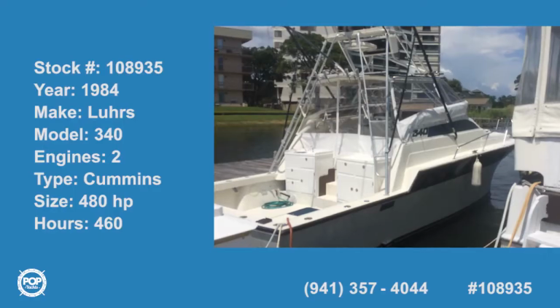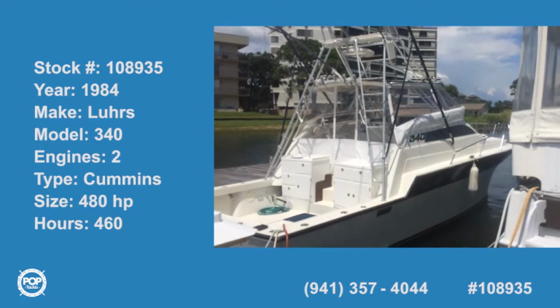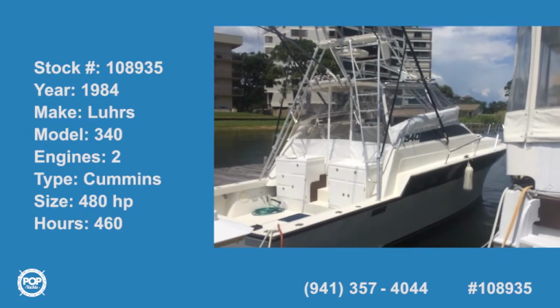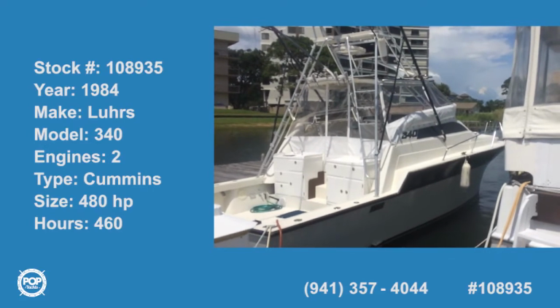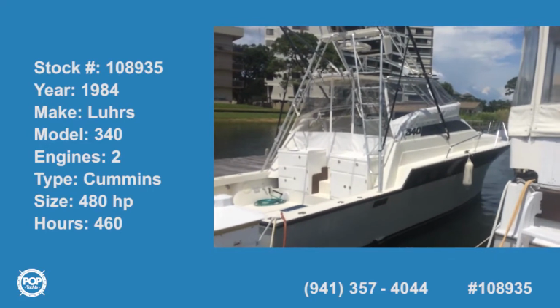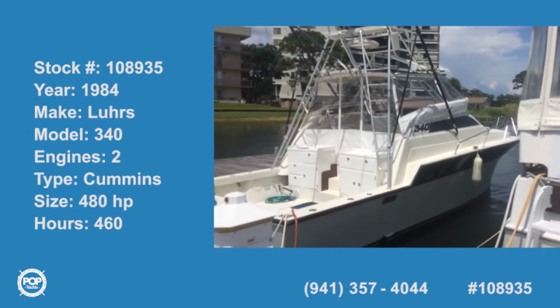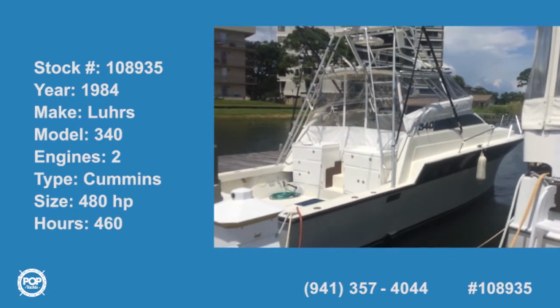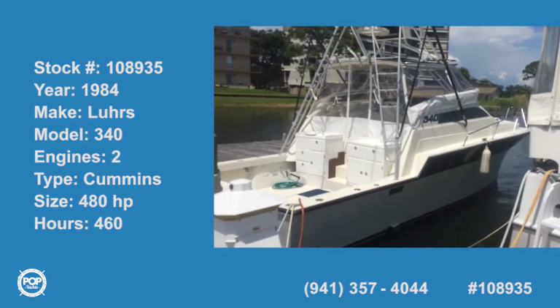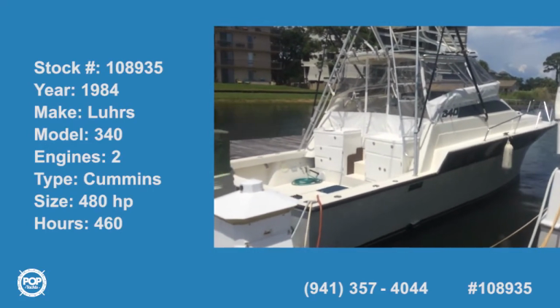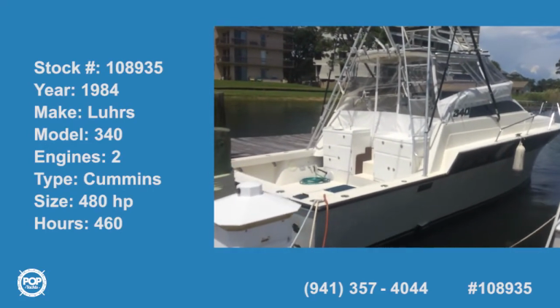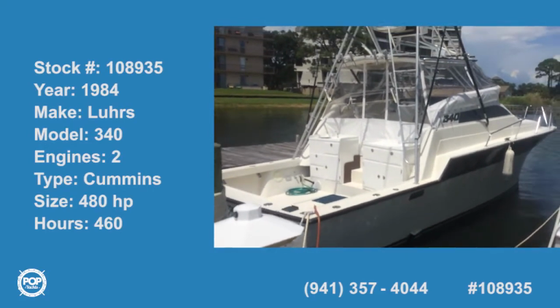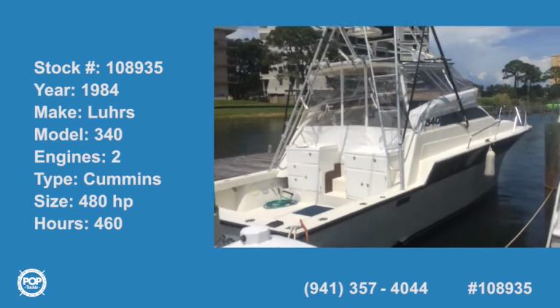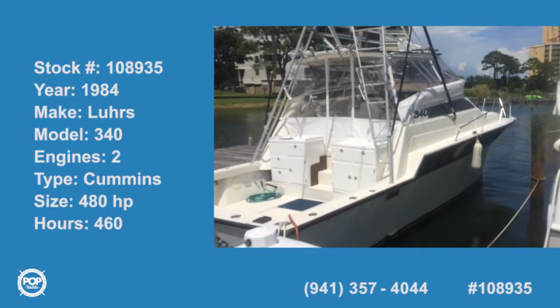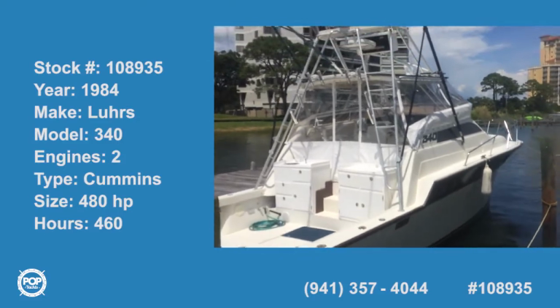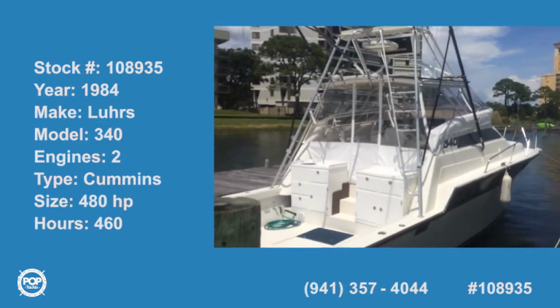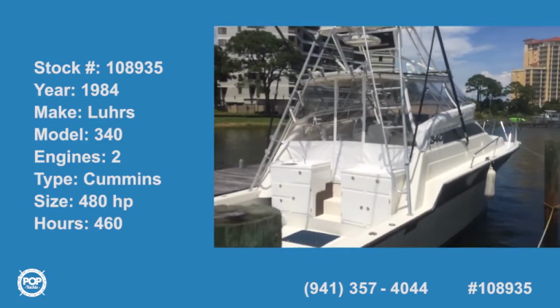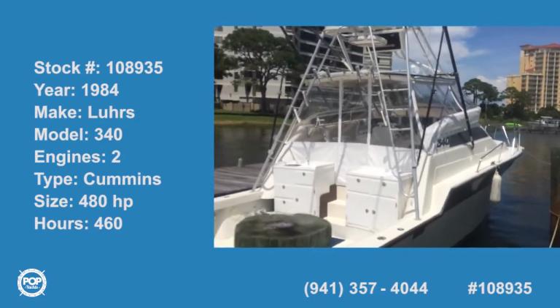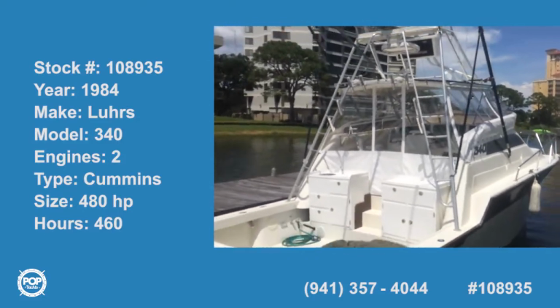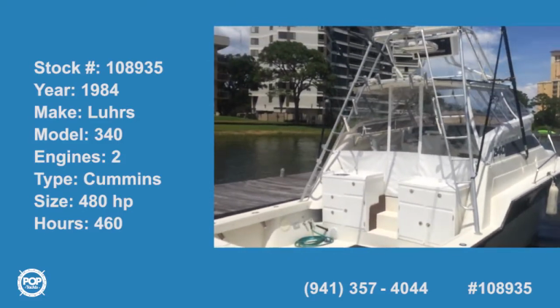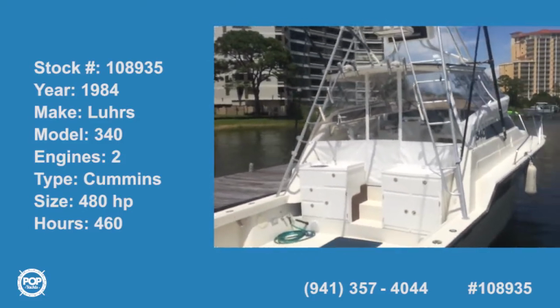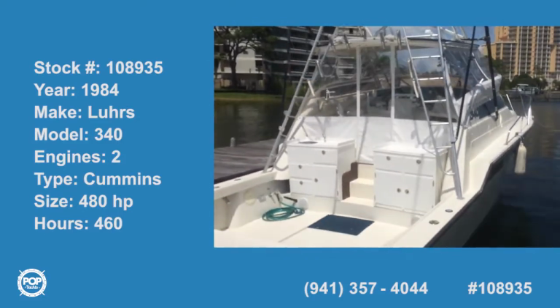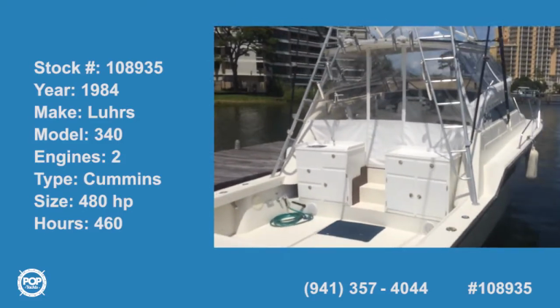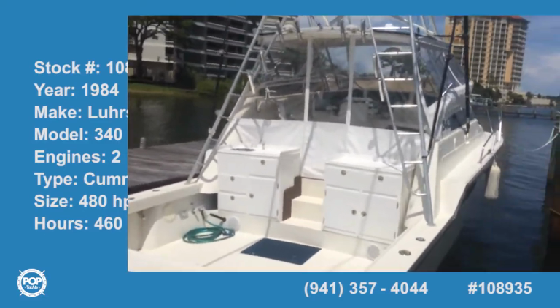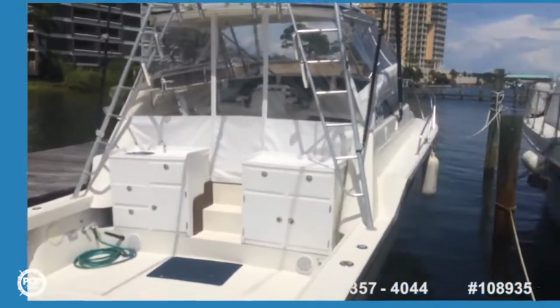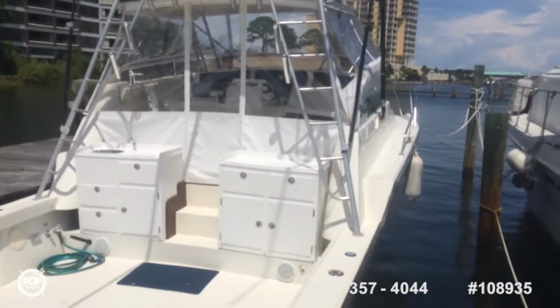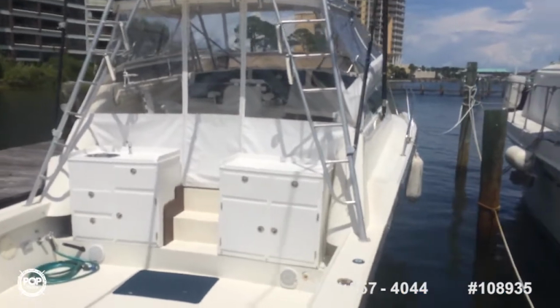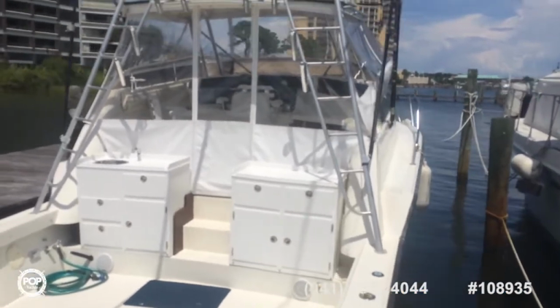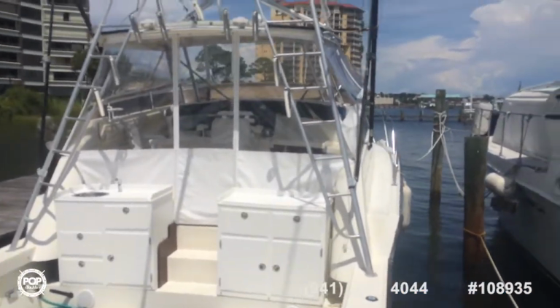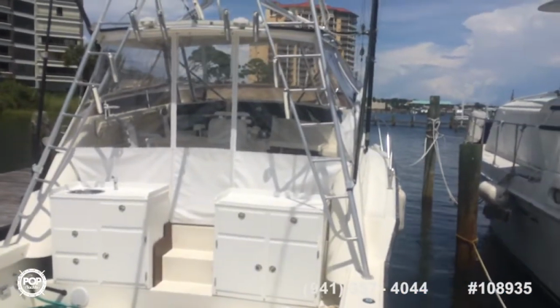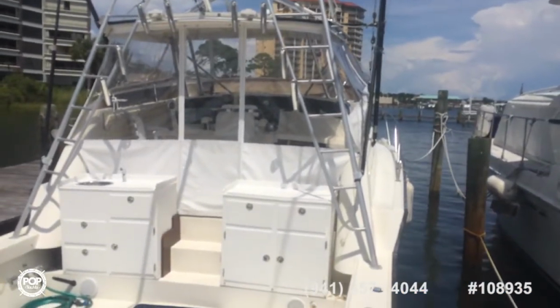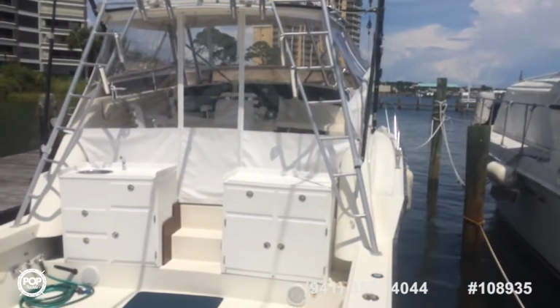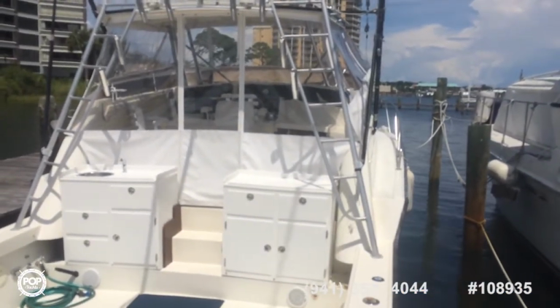This is the outside of the Lures 340. It's been completely redone — it's a nice looking boat. As you can see, there's new isinglass and updated electronics.